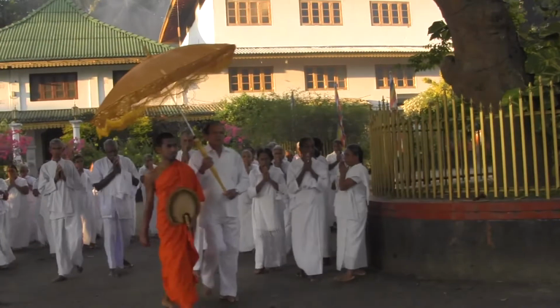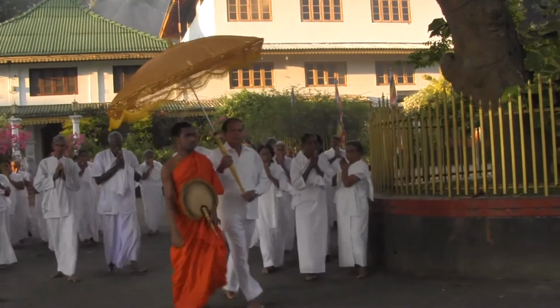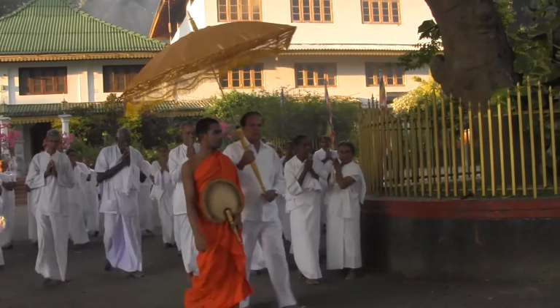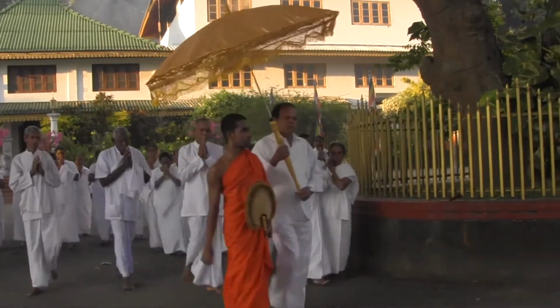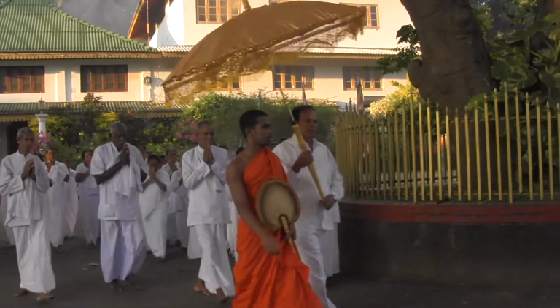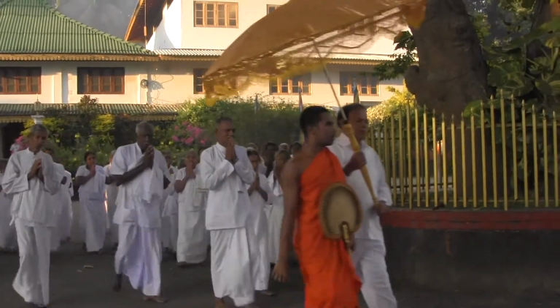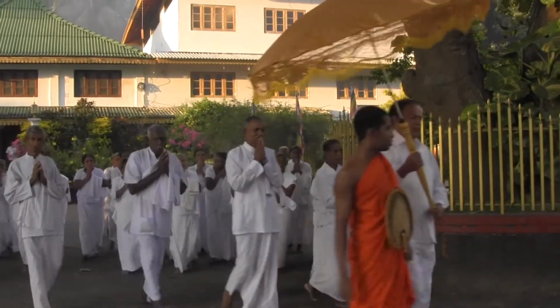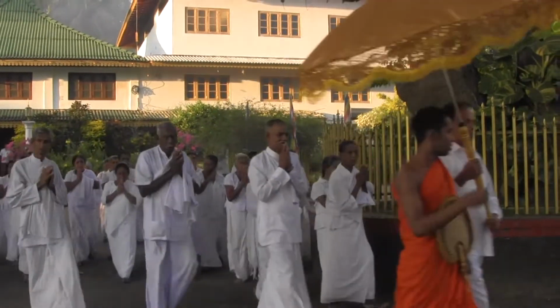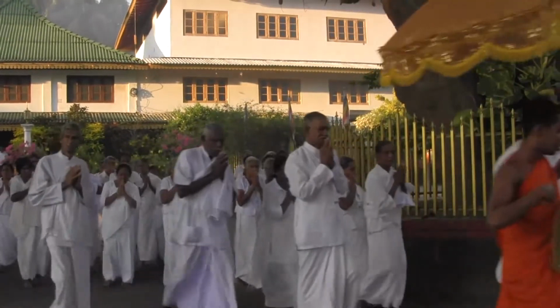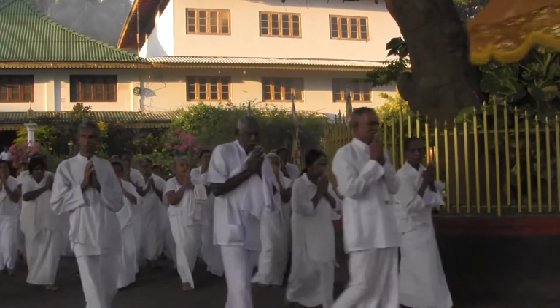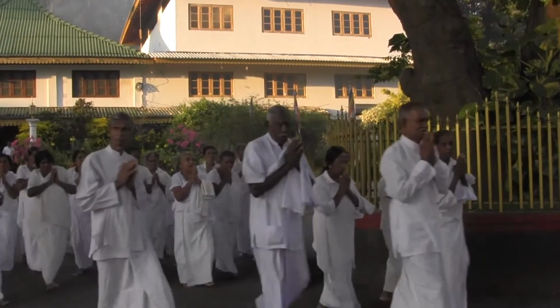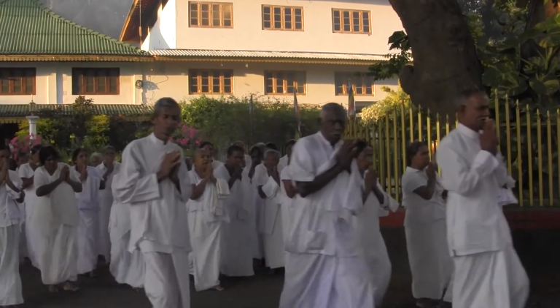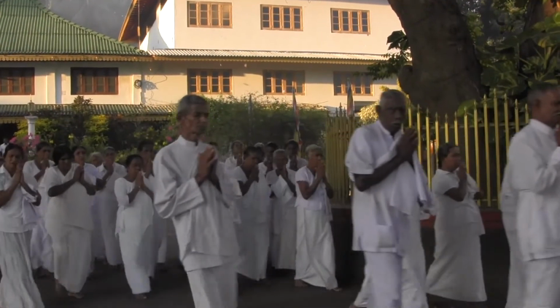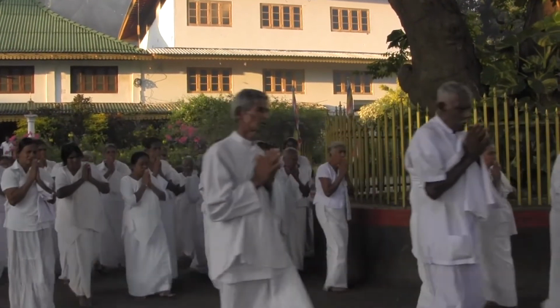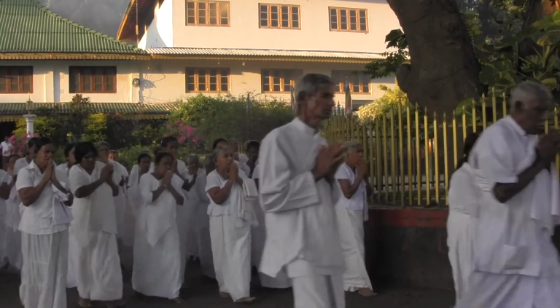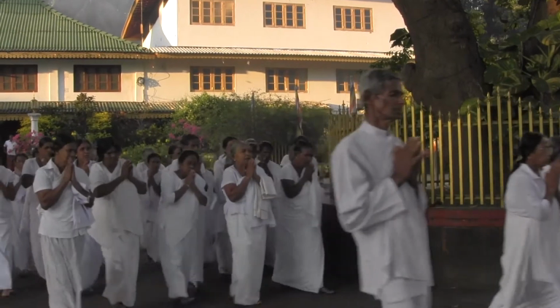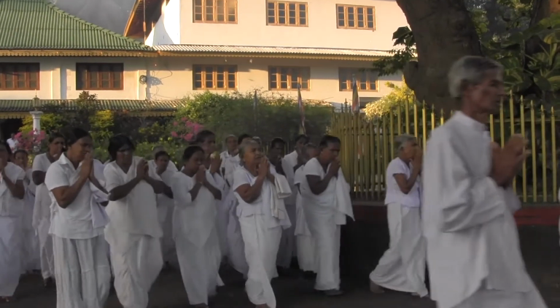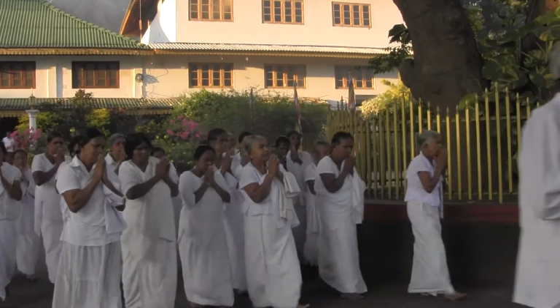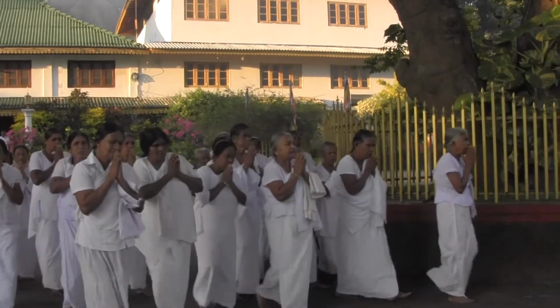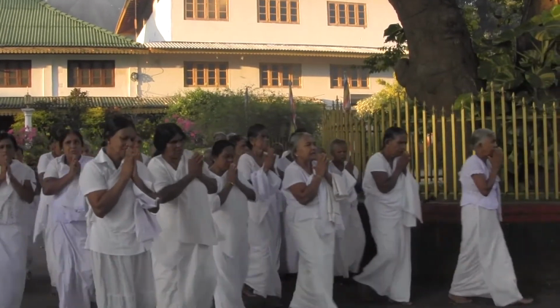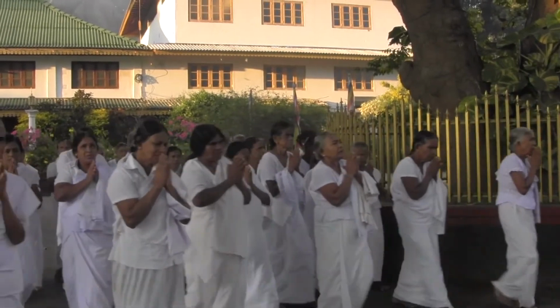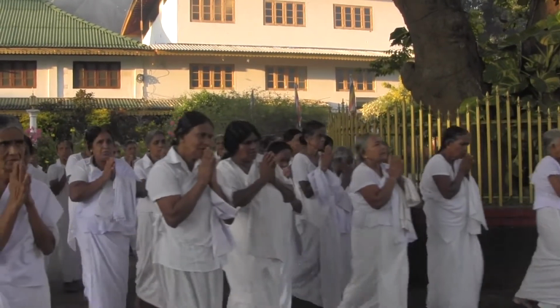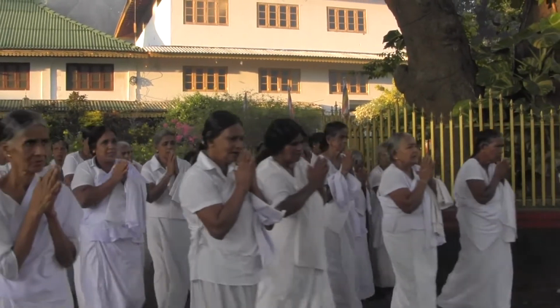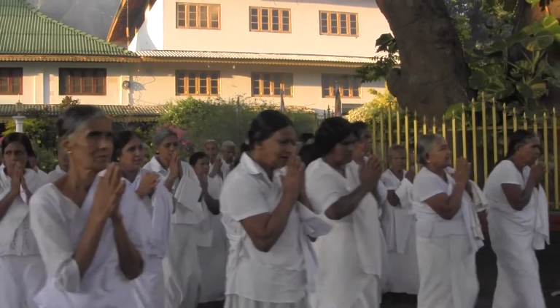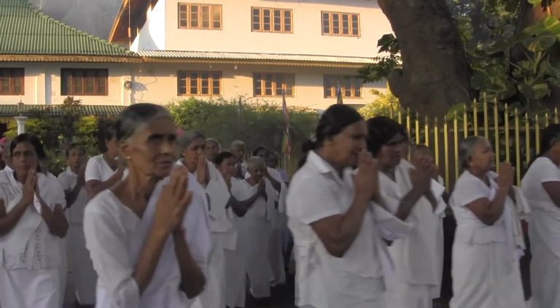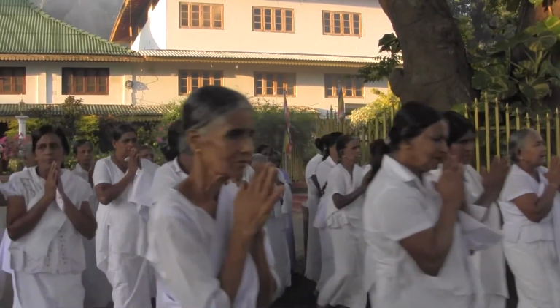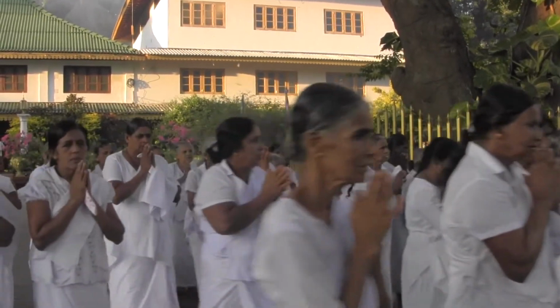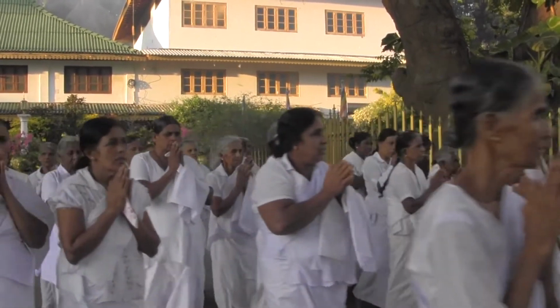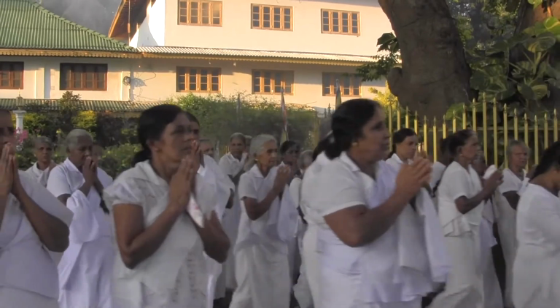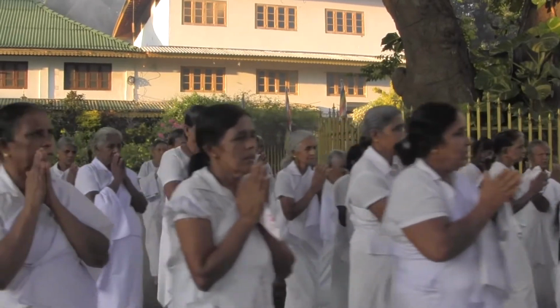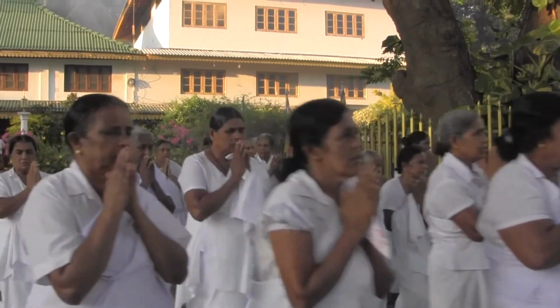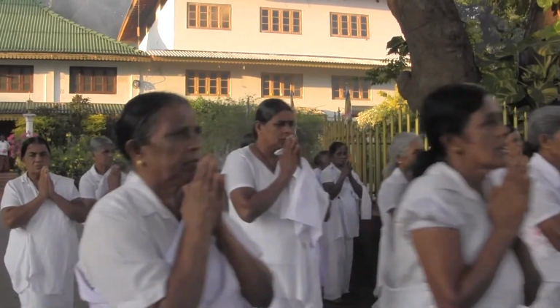The statues and mural paintings in this cave date back to the 1st century BC. This temple is truly a magical place to visit. I explored the statues and the artwork, which gives a great understanding of Lord Buddha and his life.